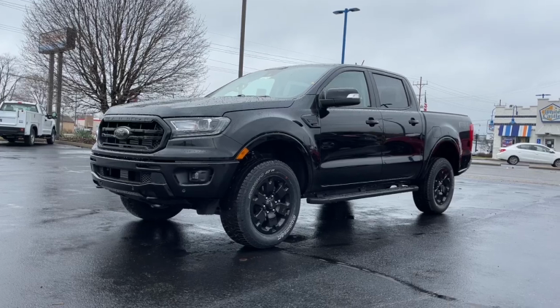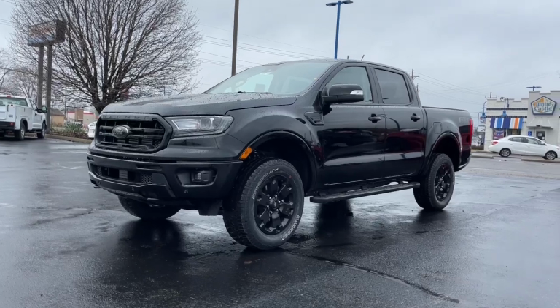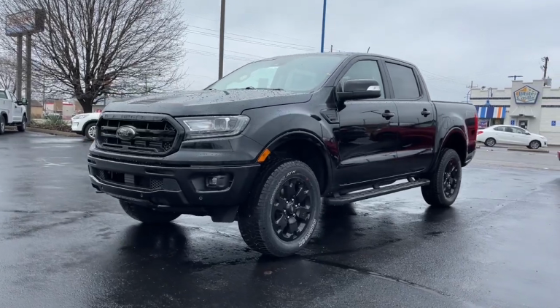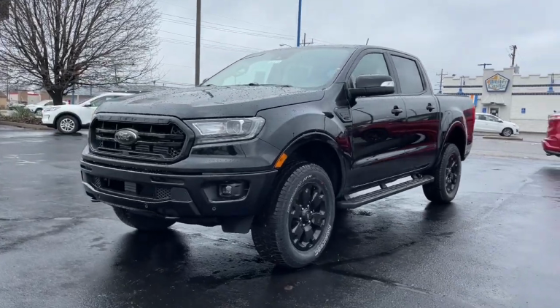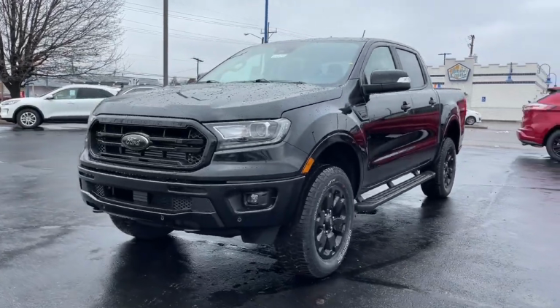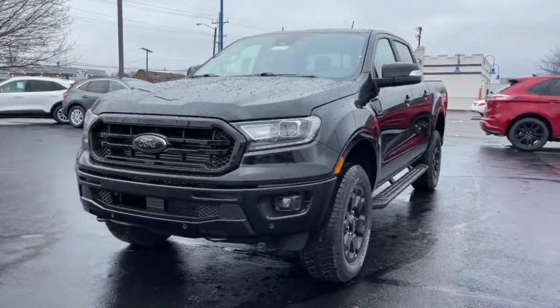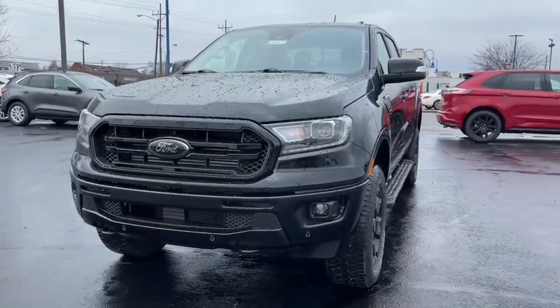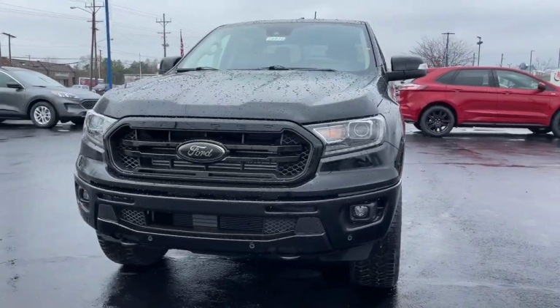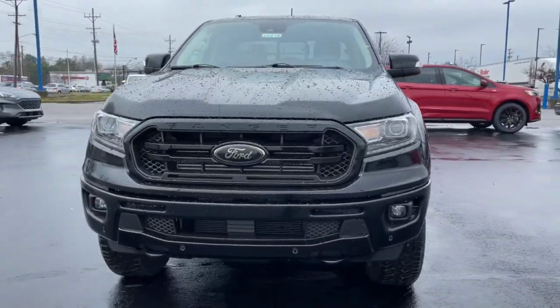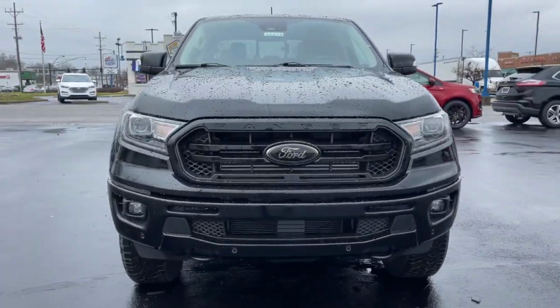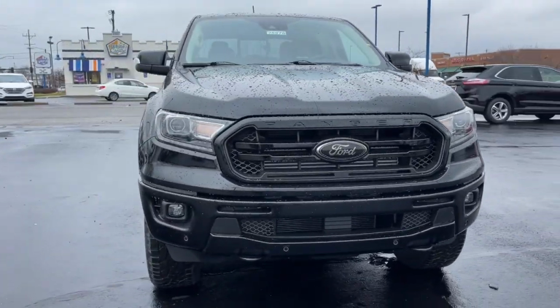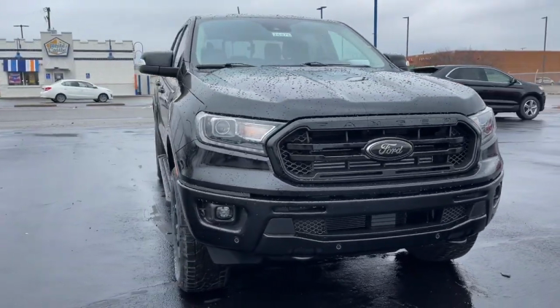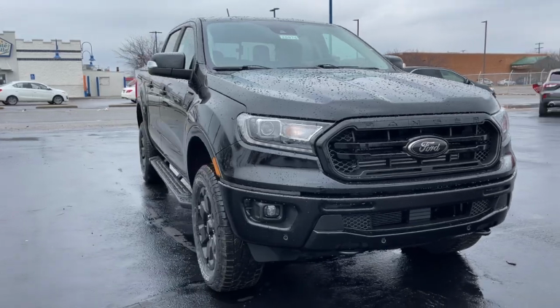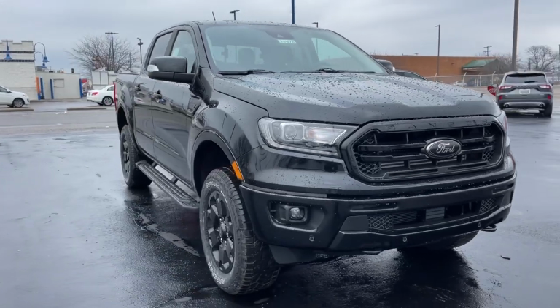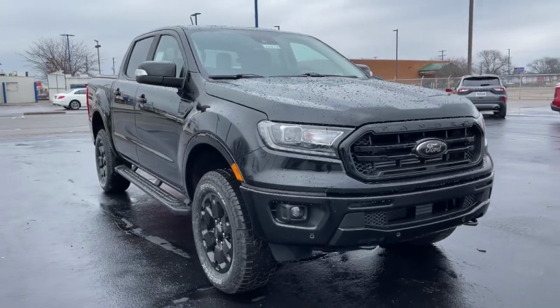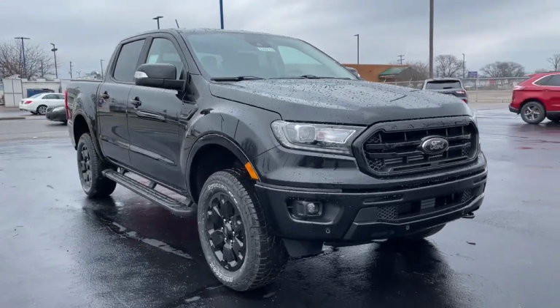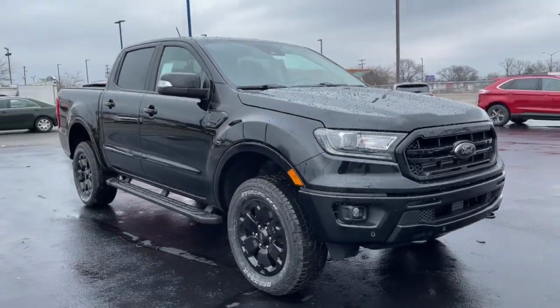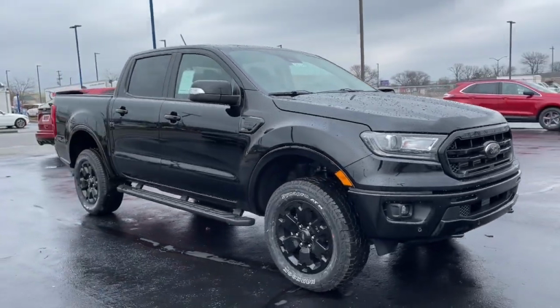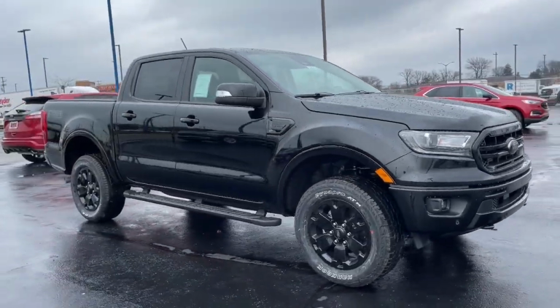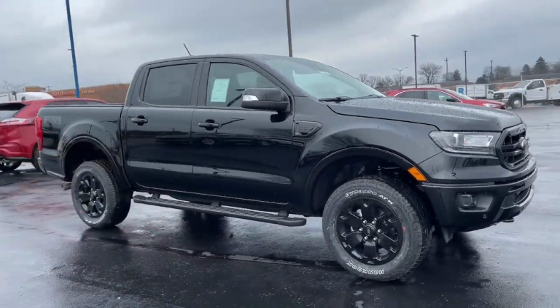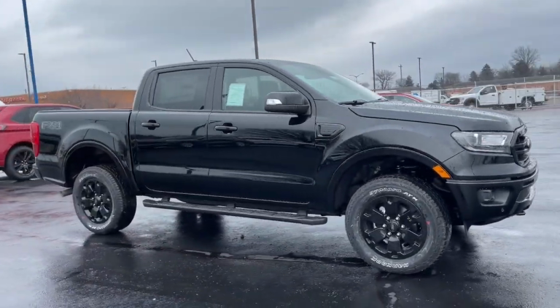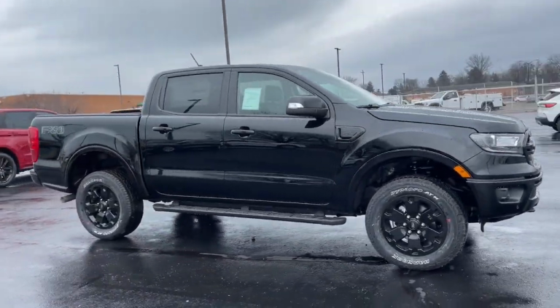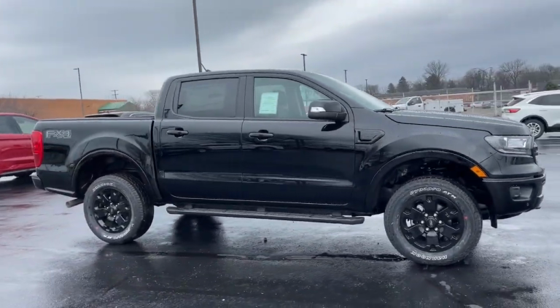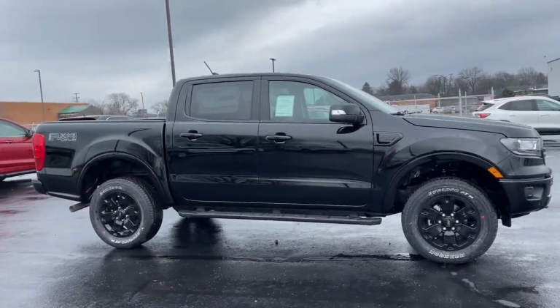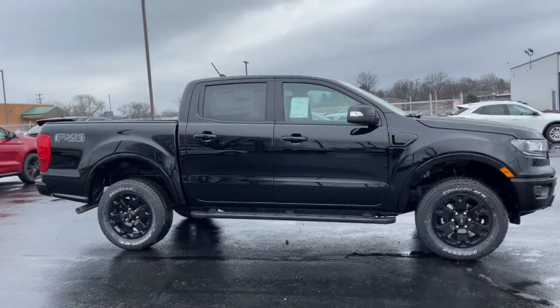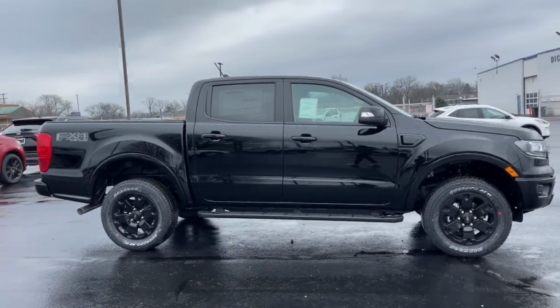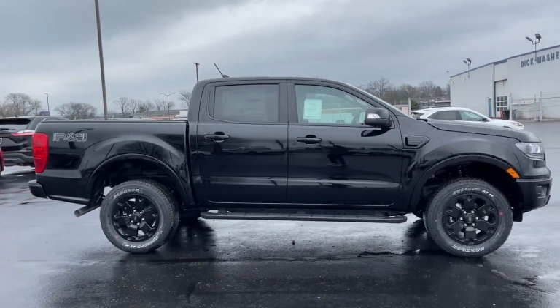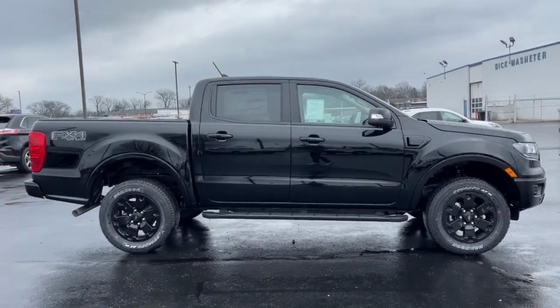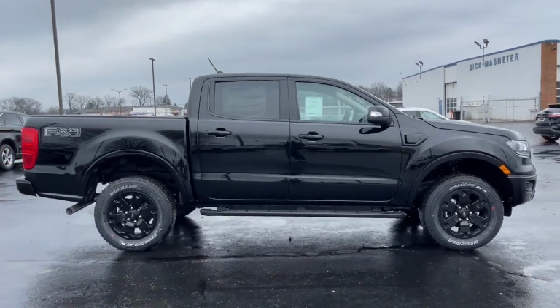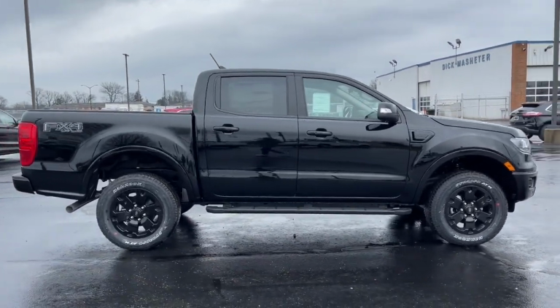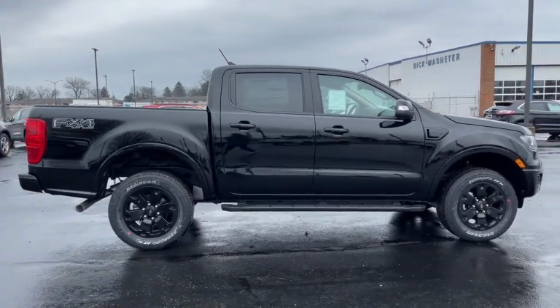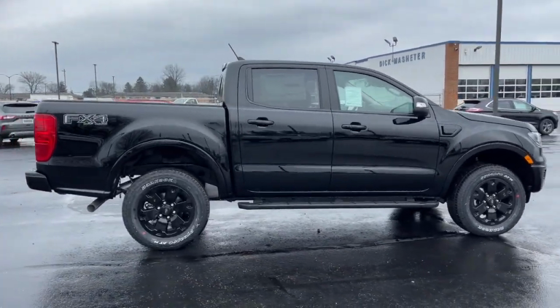This could be the car for you — the 2021 Ford Ranger. This mid-sized pickup blends agility, comfort, and capability to help you make the most of your outdoor lifestyle.